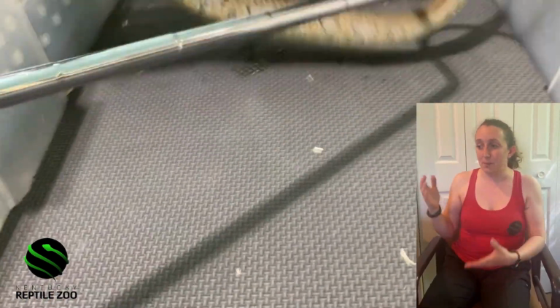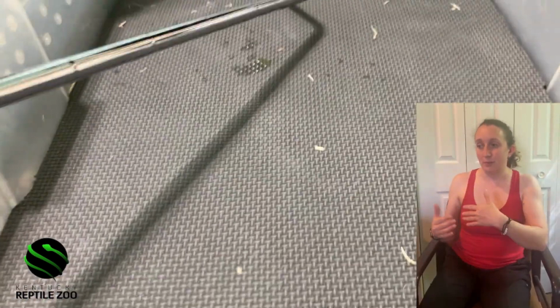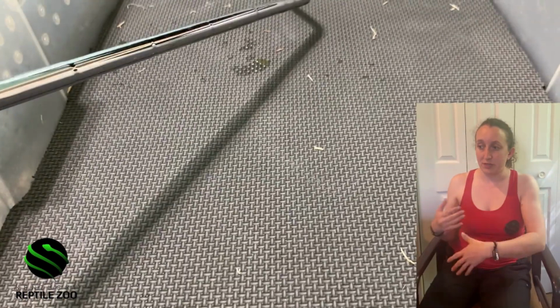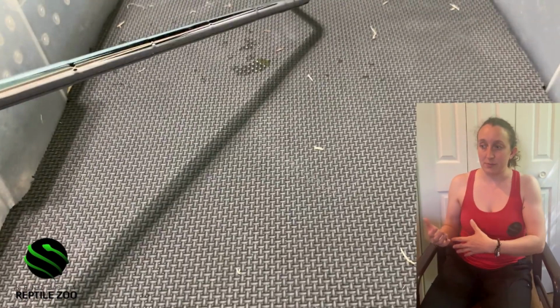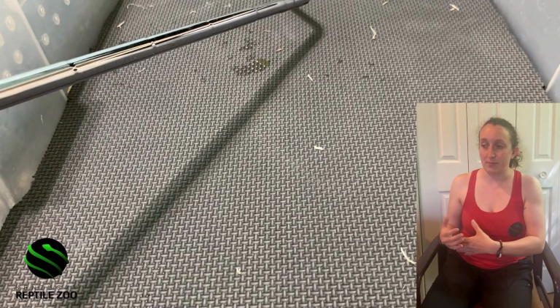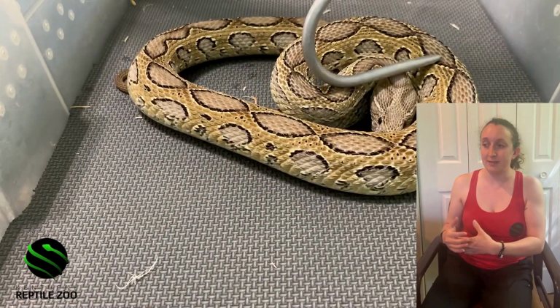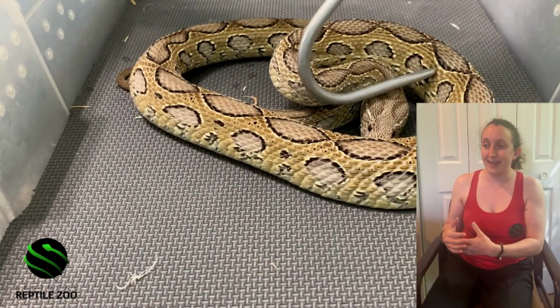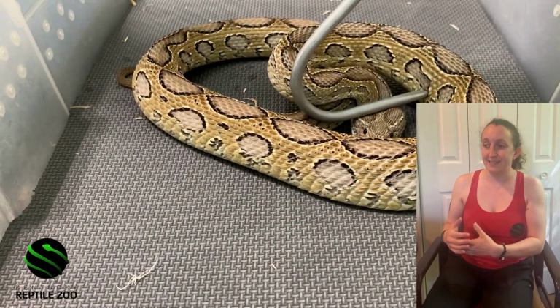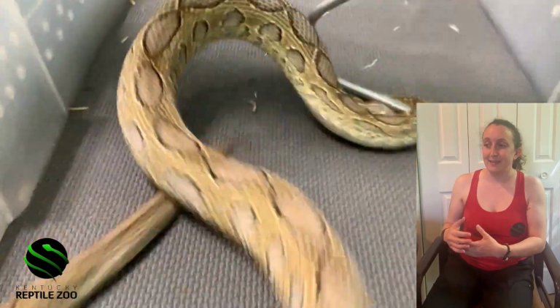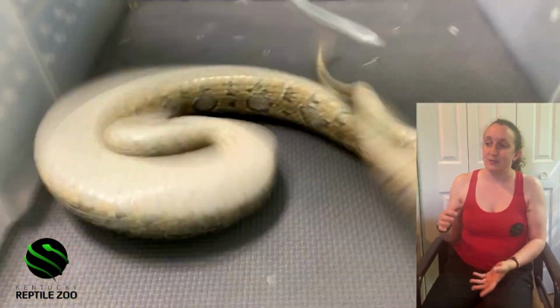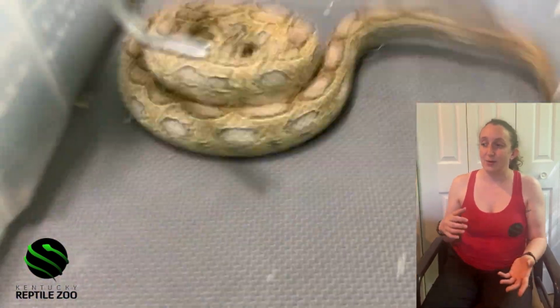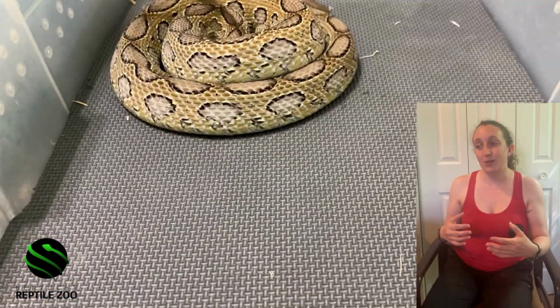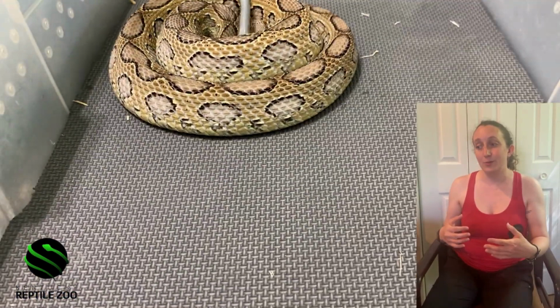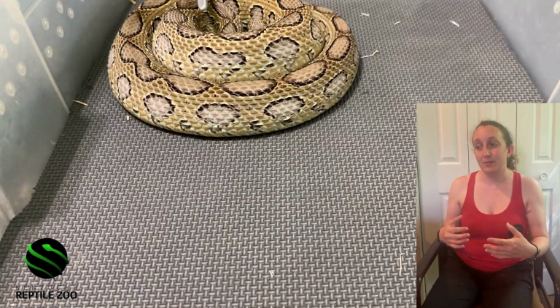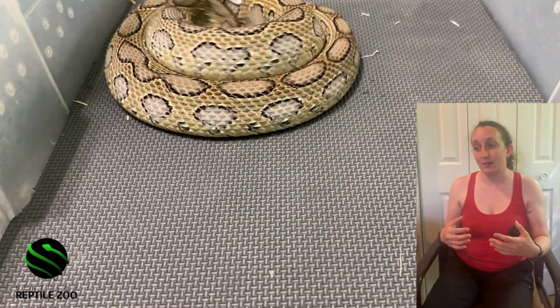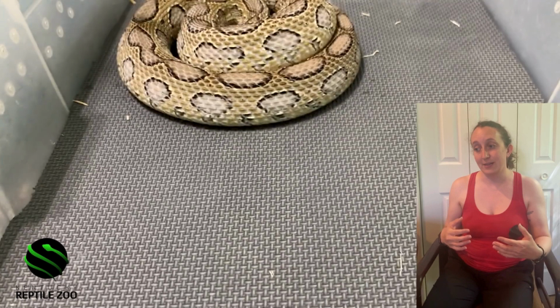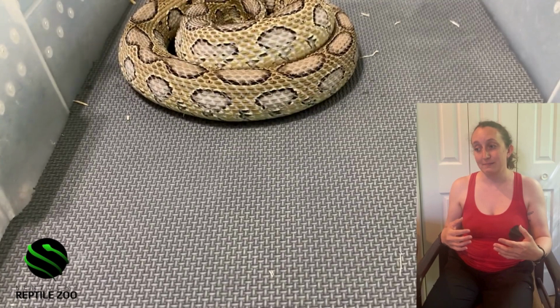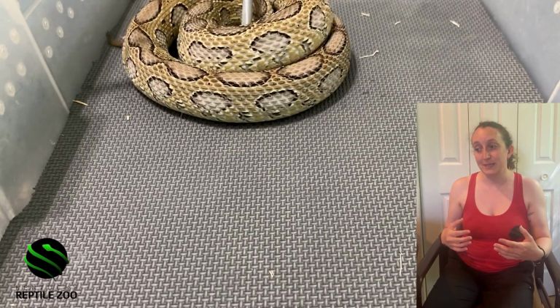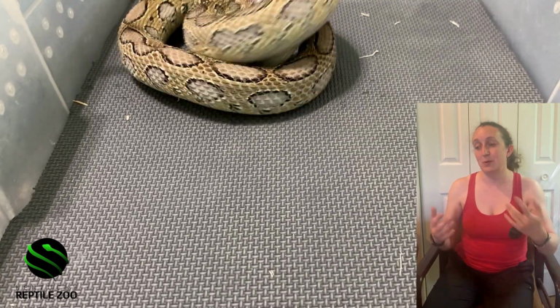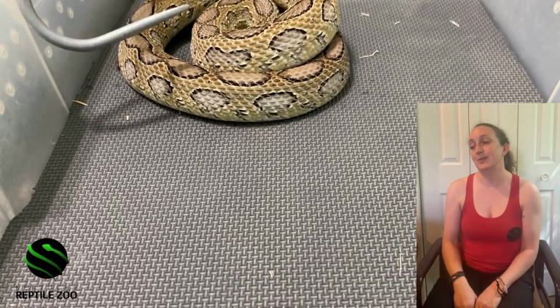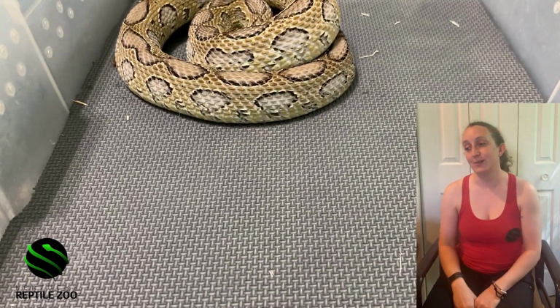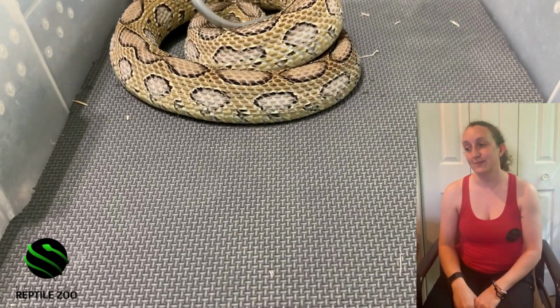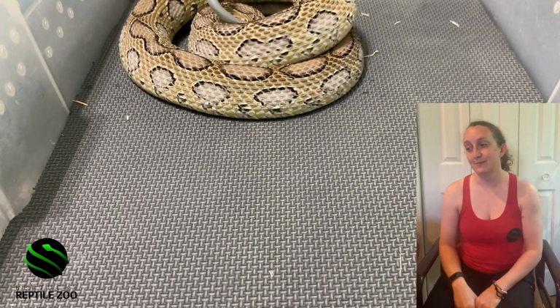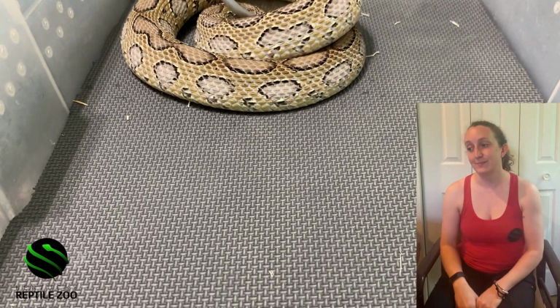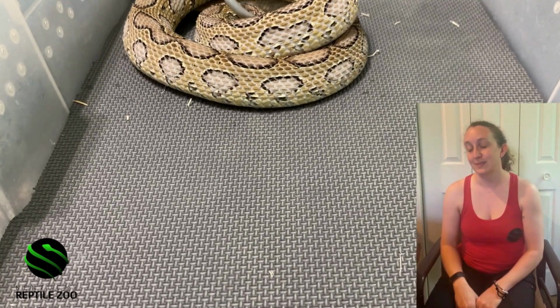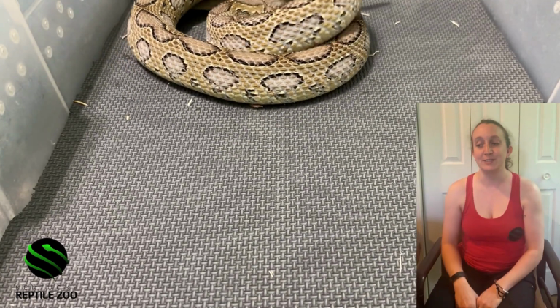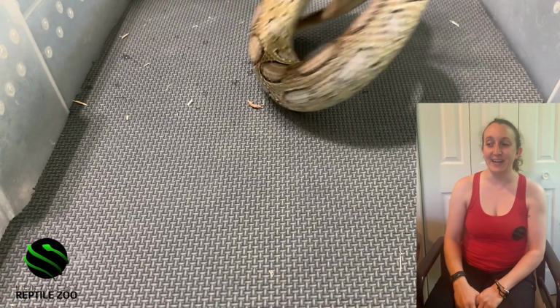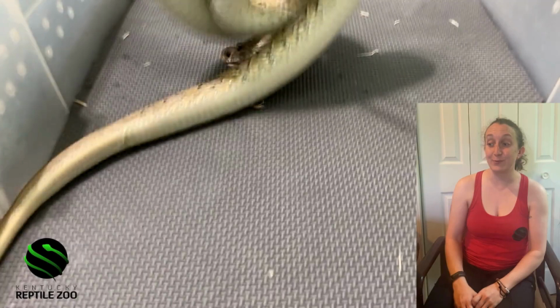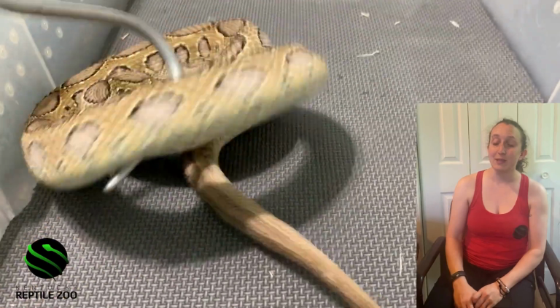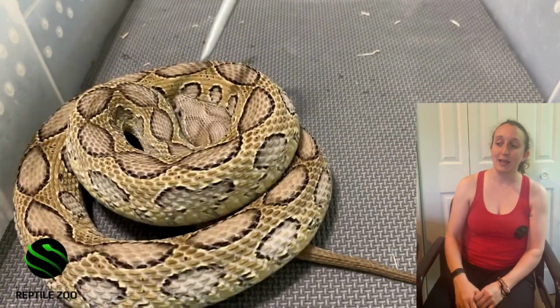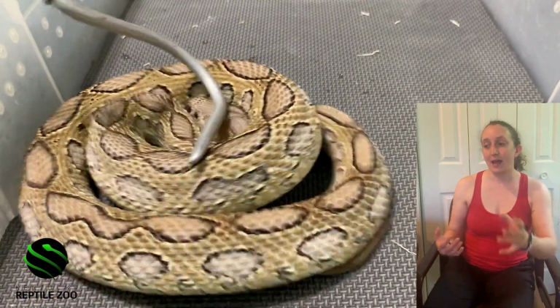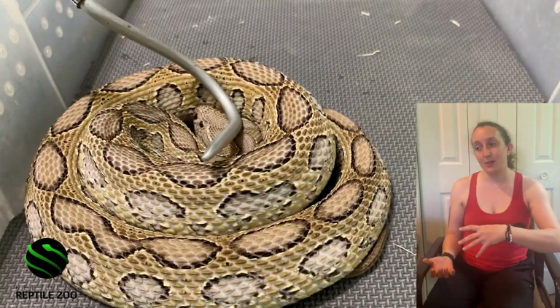But Jim, of course, needs to be able to grab their head to do the extraction. On to another one who behaves entirely differently — it doesn't put up any defensive behavior. Much easier that way for the snake and the human.